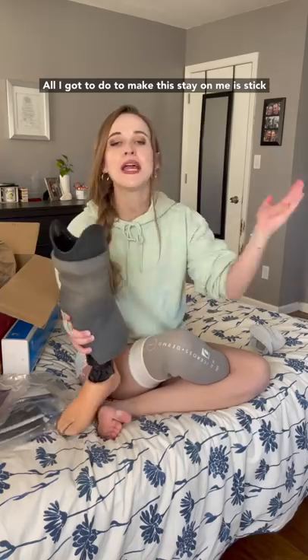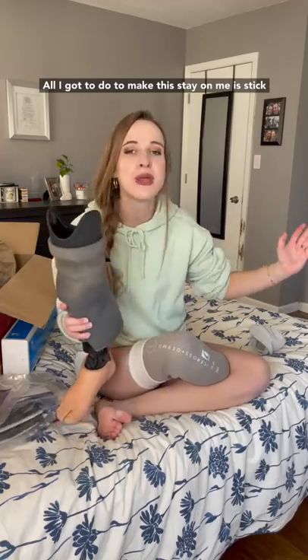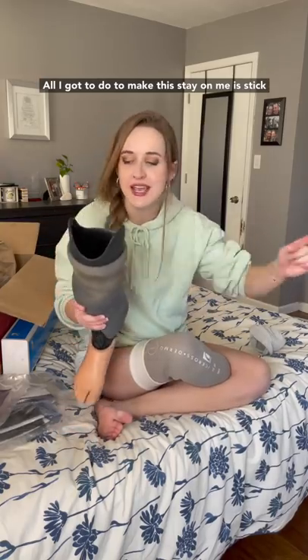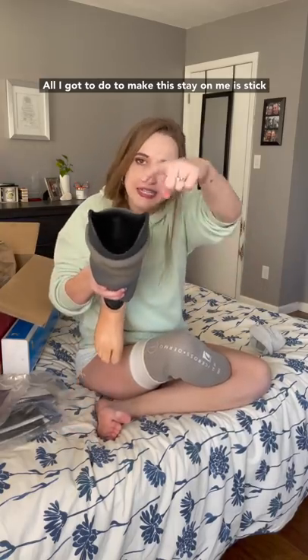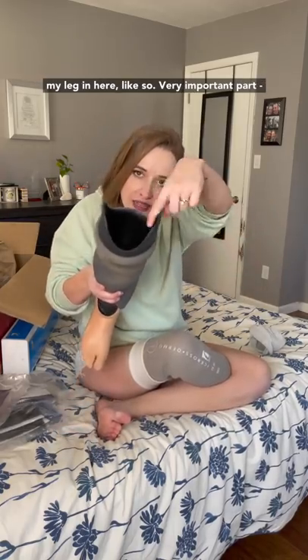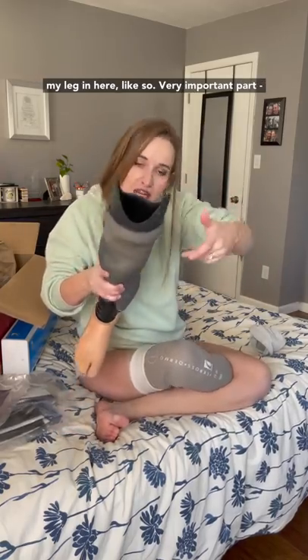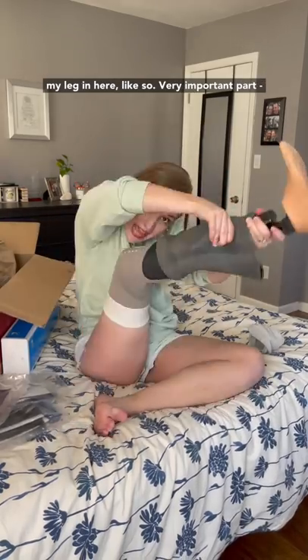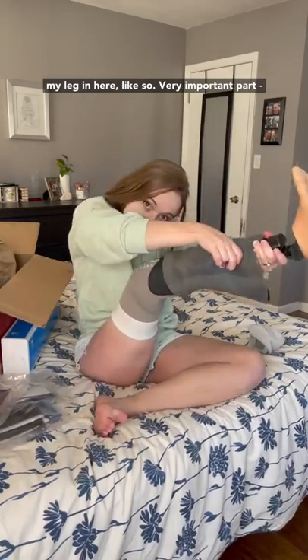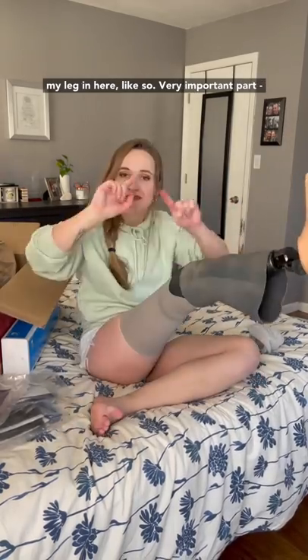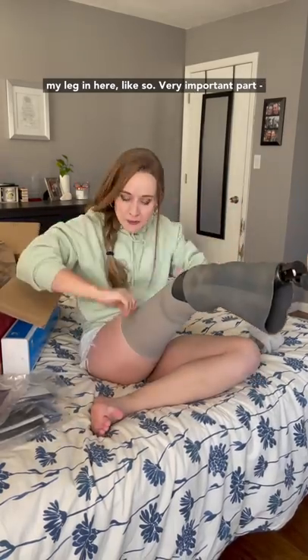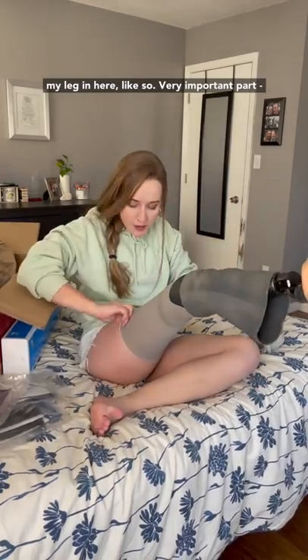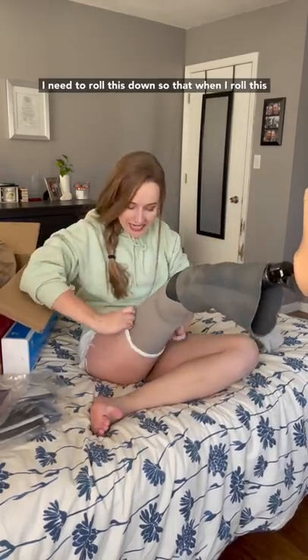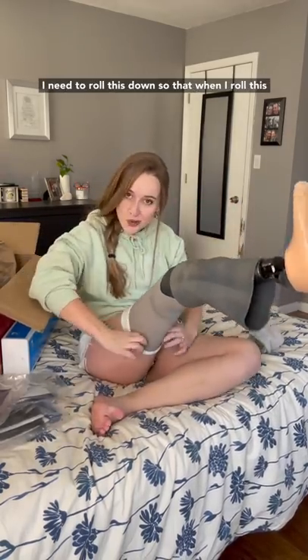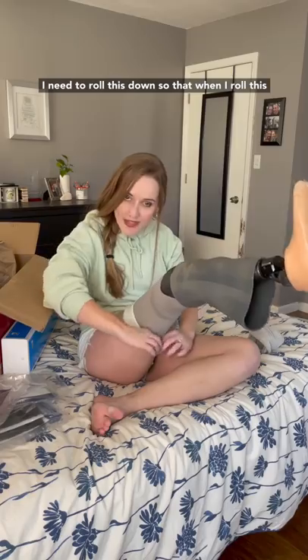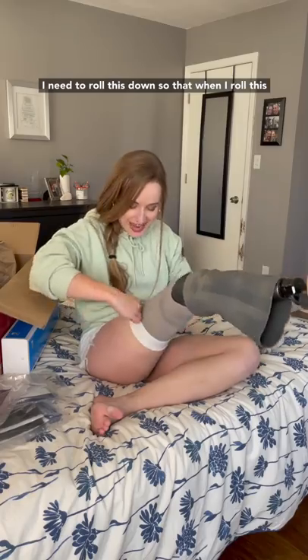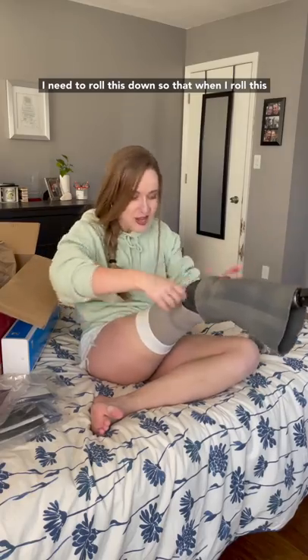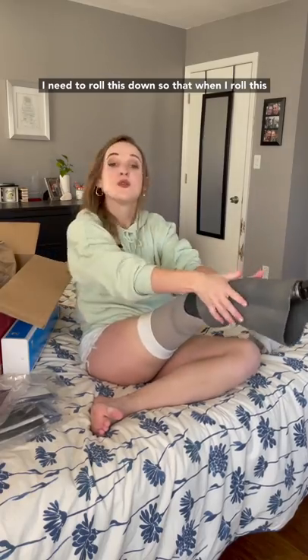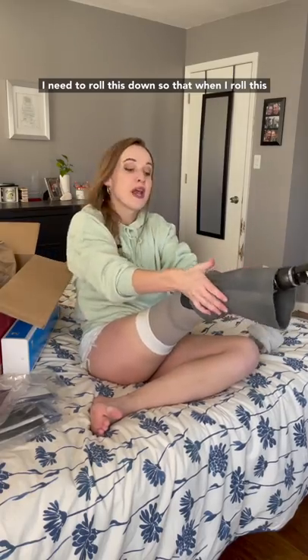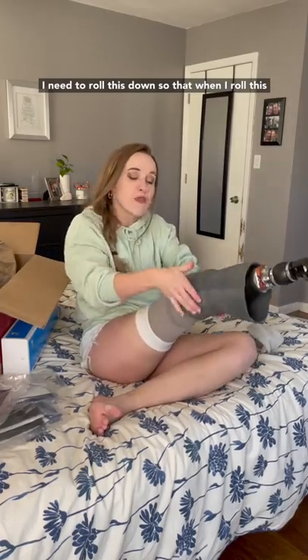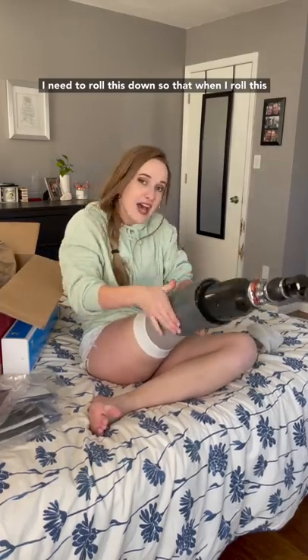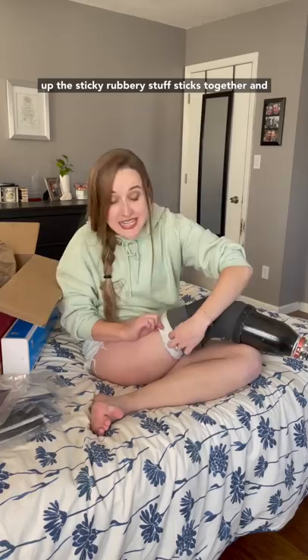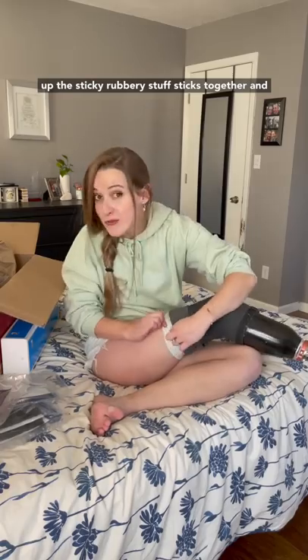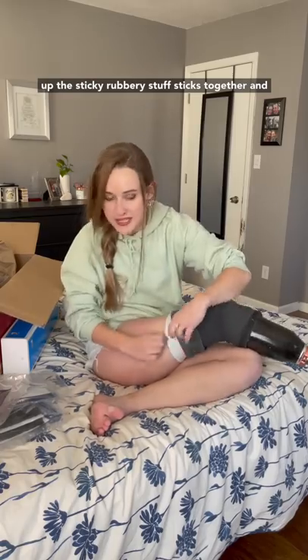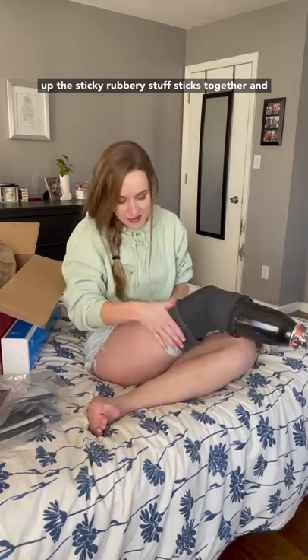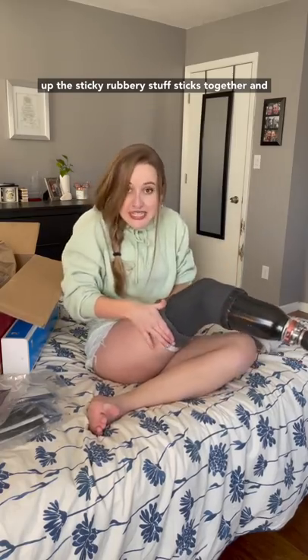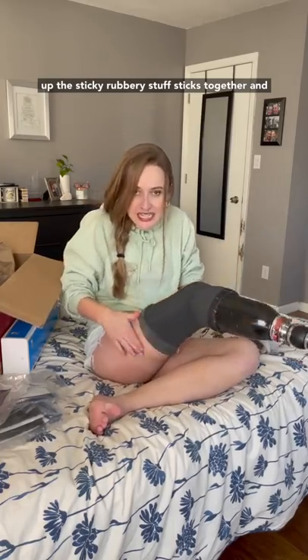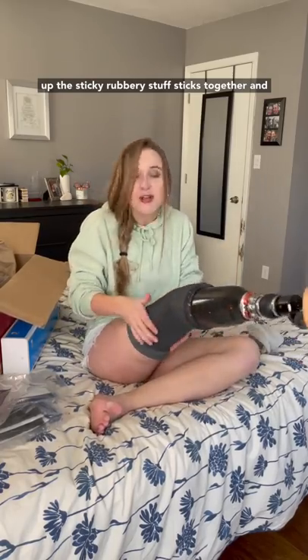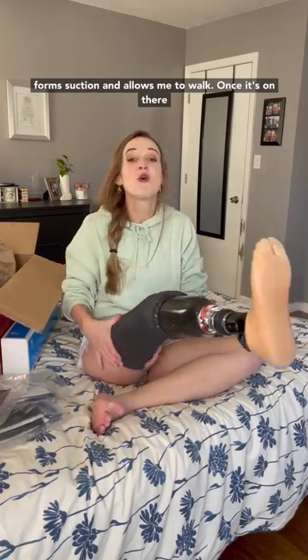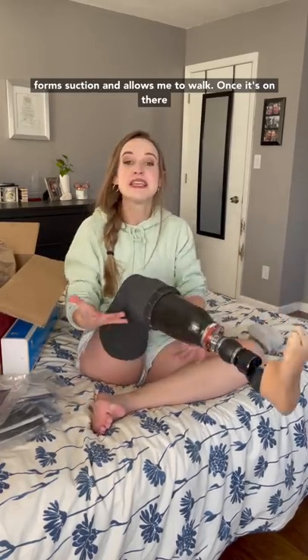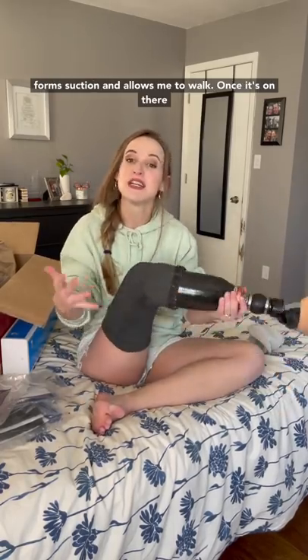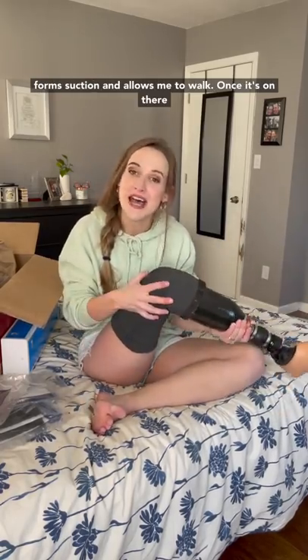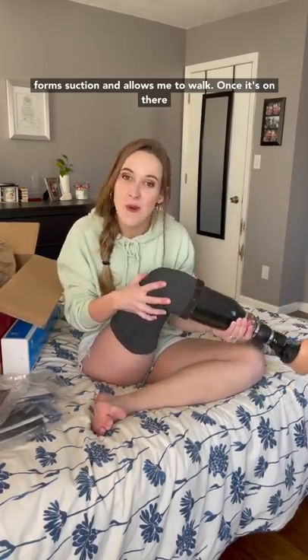All I got to do to make this stay on me is stick my leg in here, like so. A very important part — I need to roll this down so that when I roll this up, the sticky rubbery stuff sticks together, forms suction, and allows me to walk.